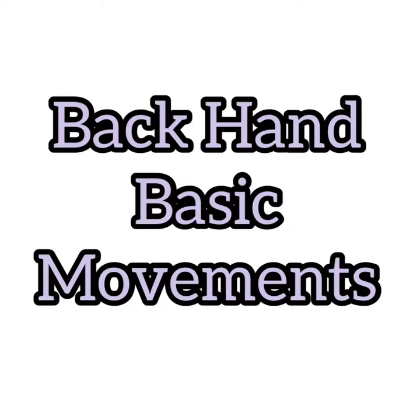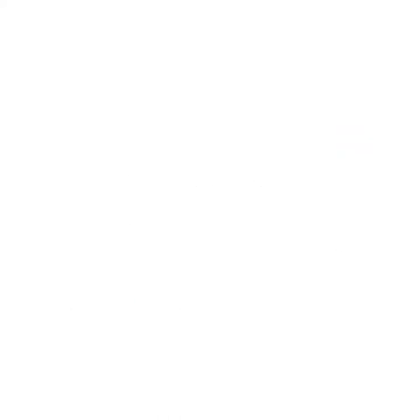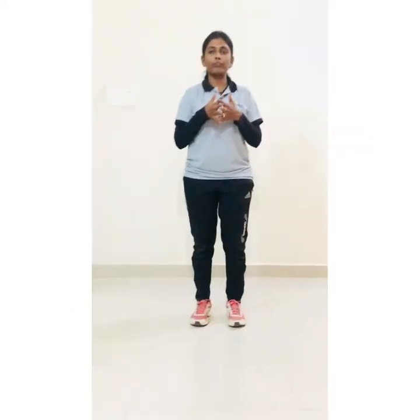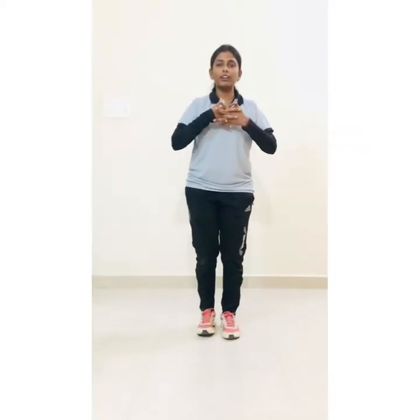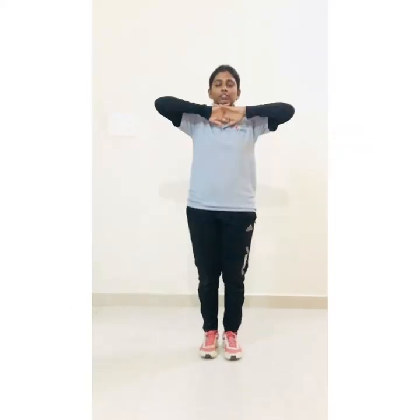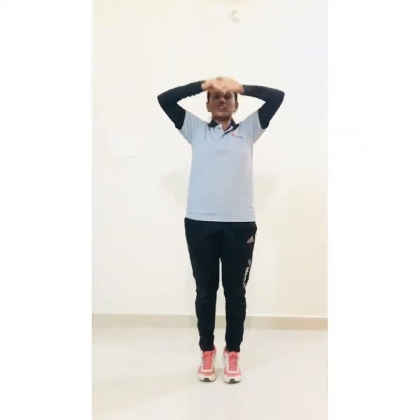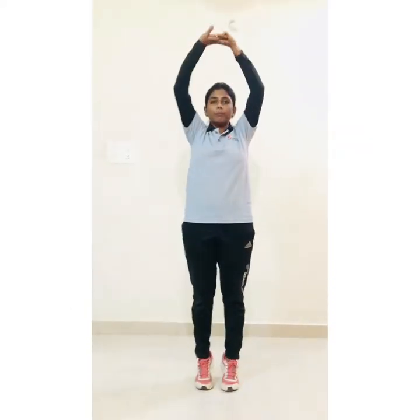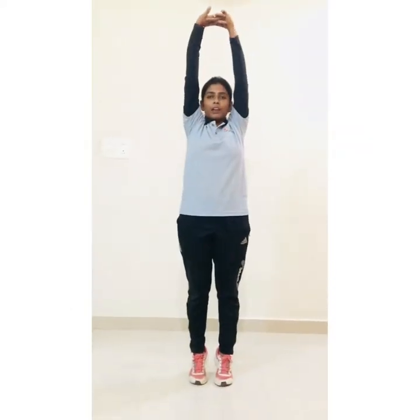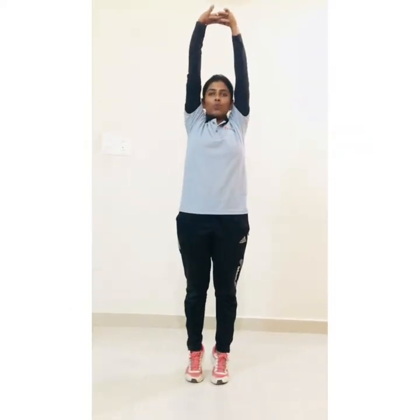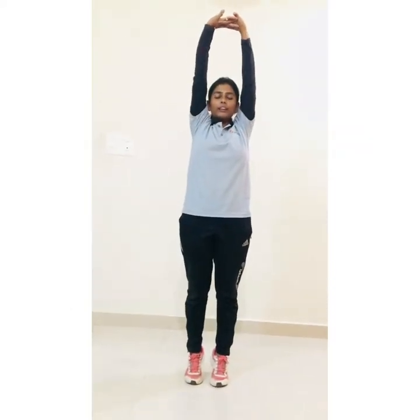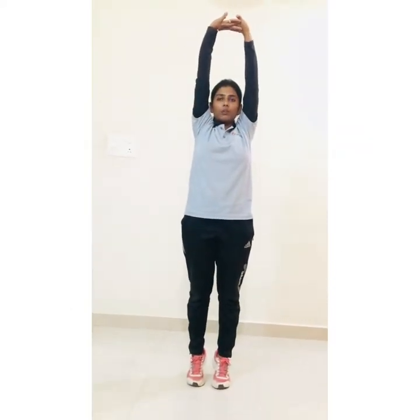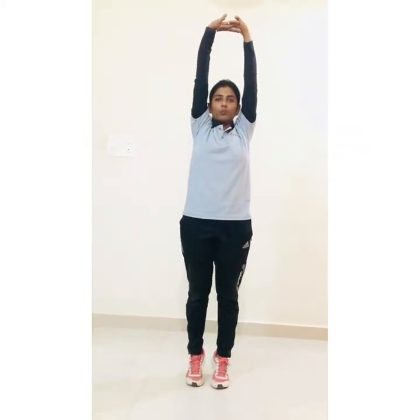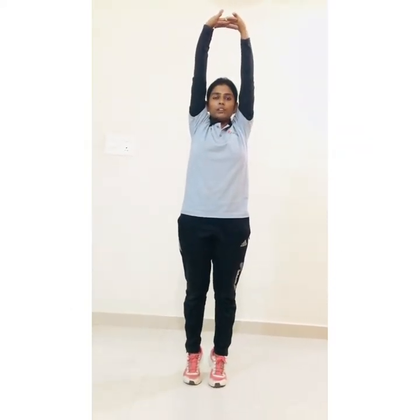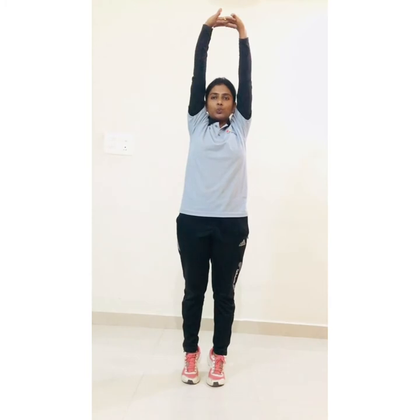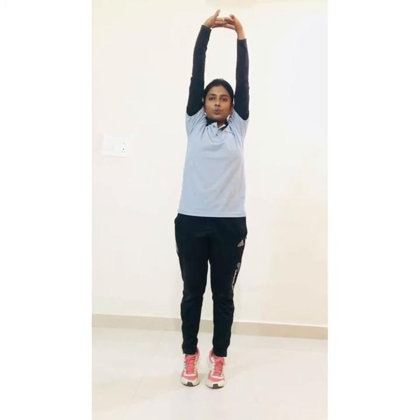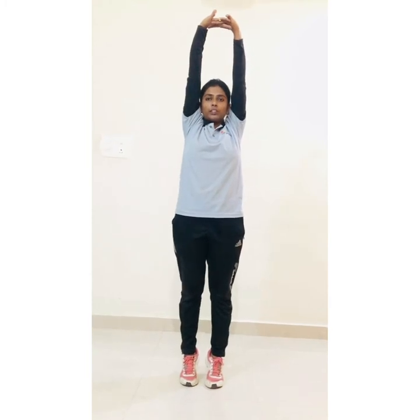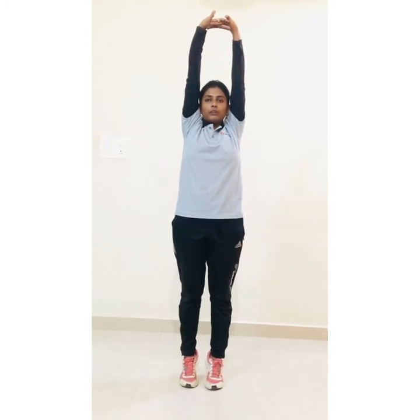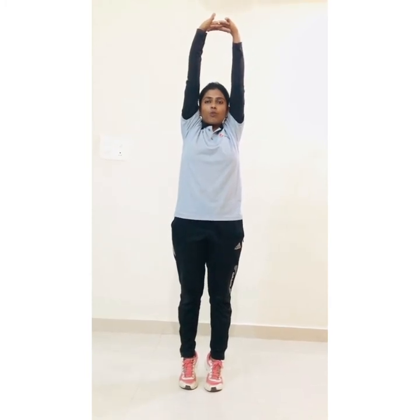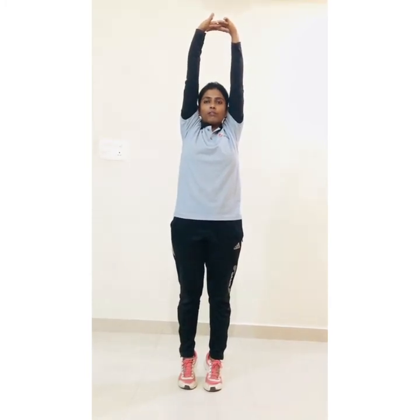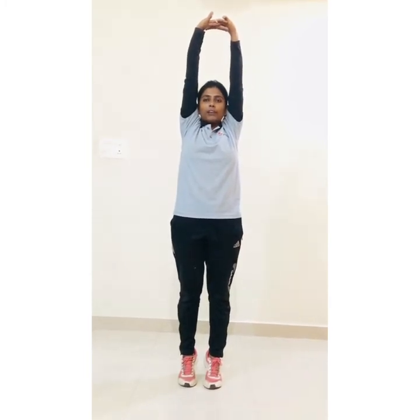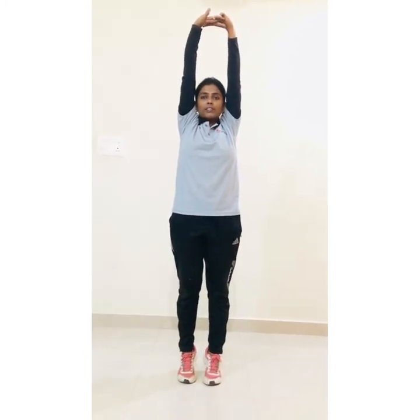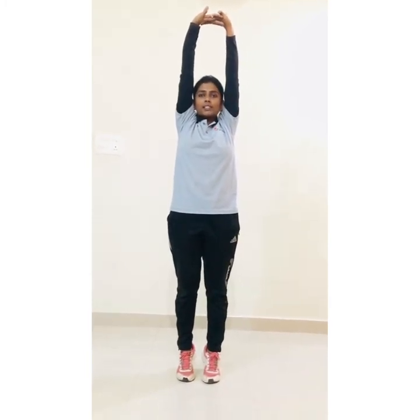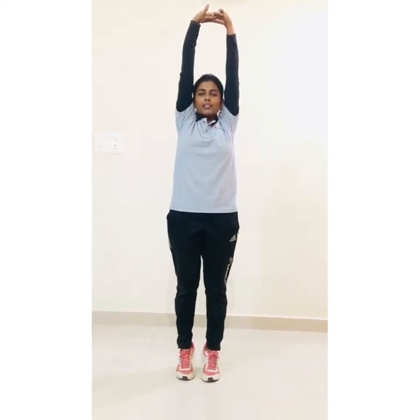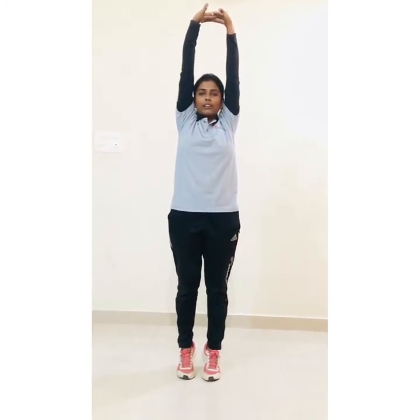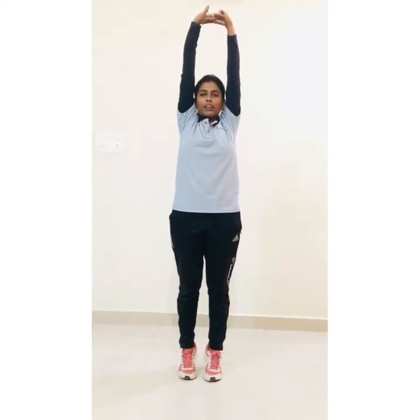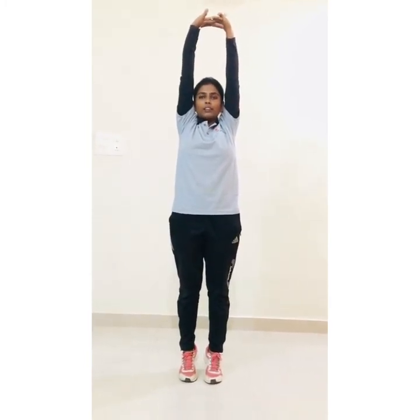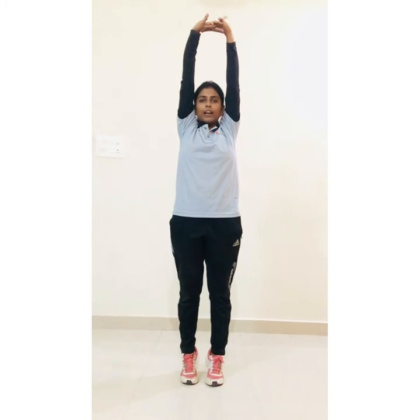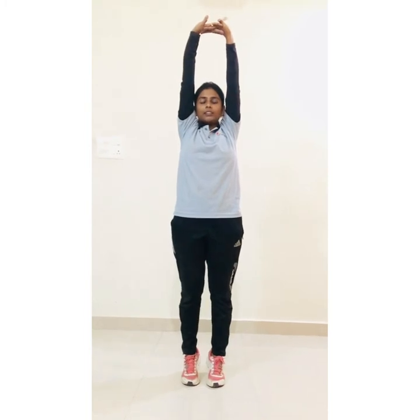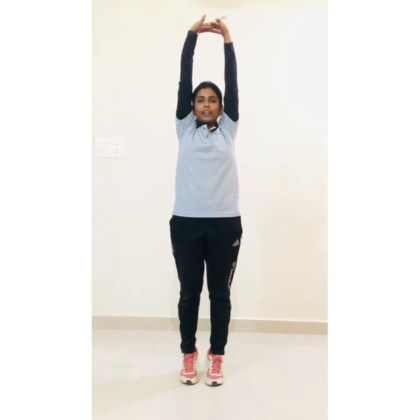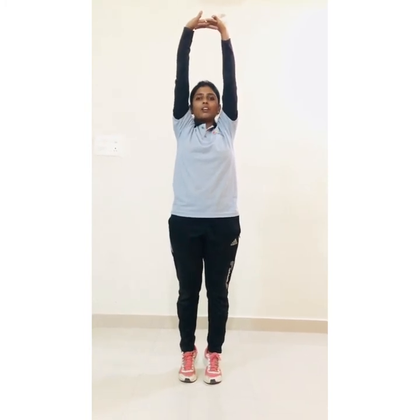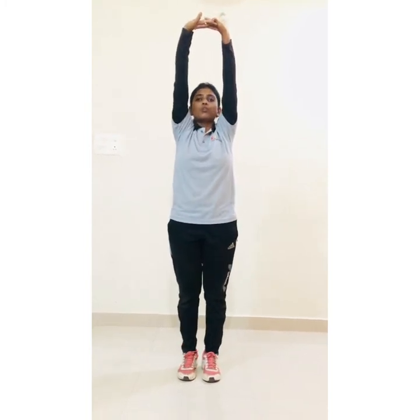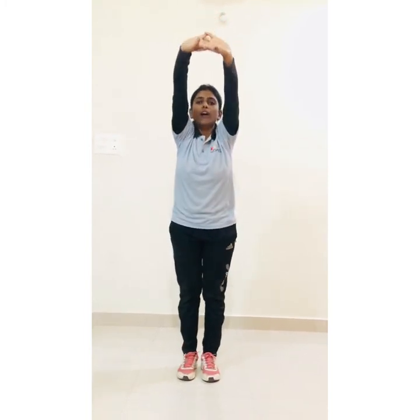Rock your fingers, stretch up and hold there — 10 count: 1, 2, 3, 4, 5, 6, 7, 8, 9, 10. Slowly go down.